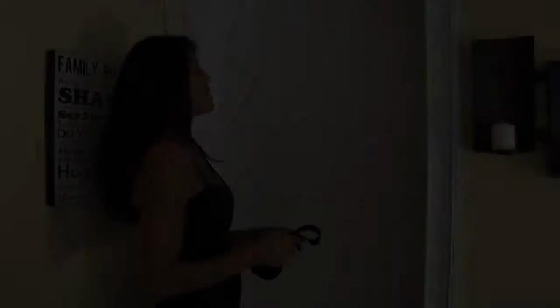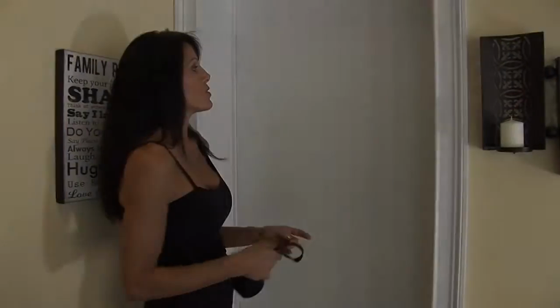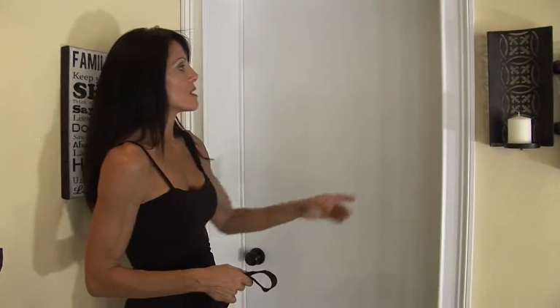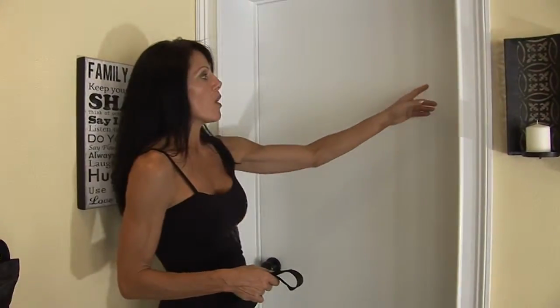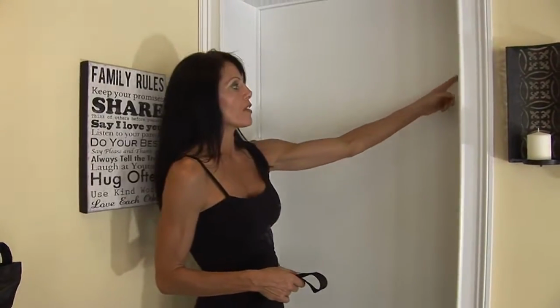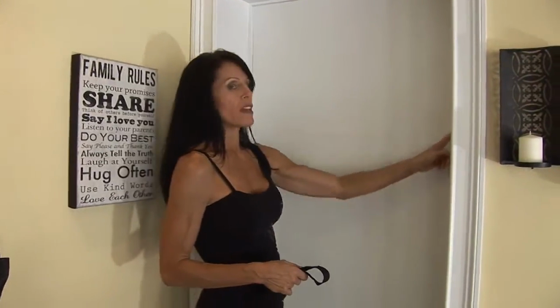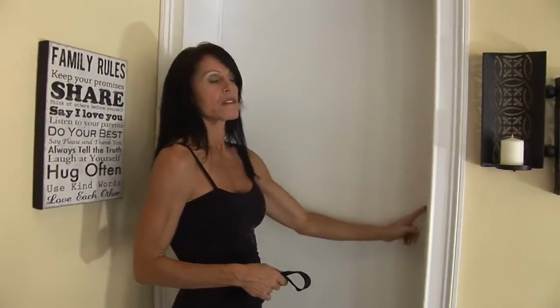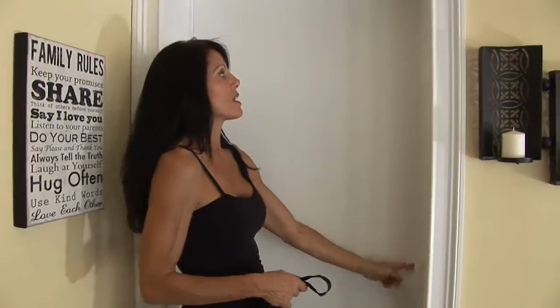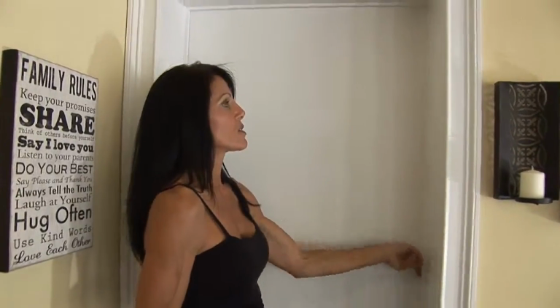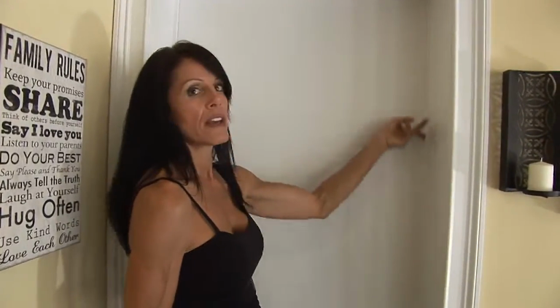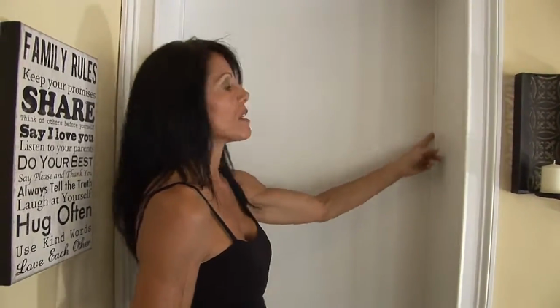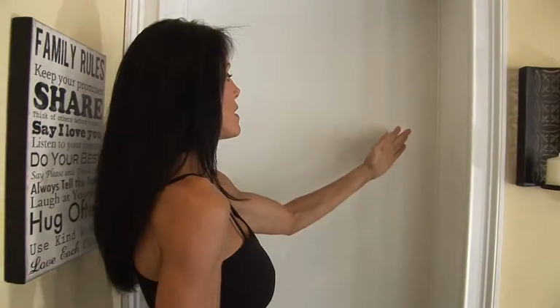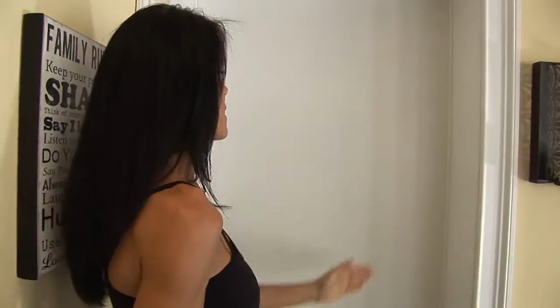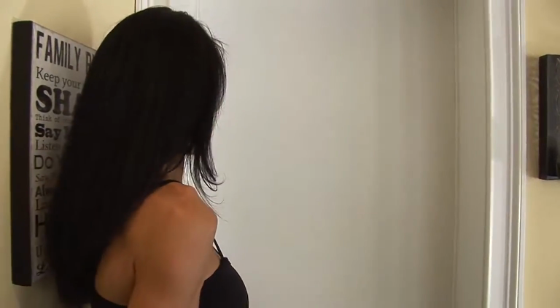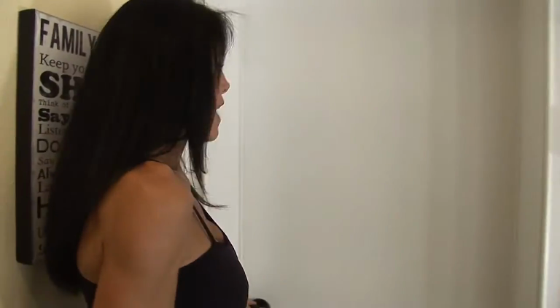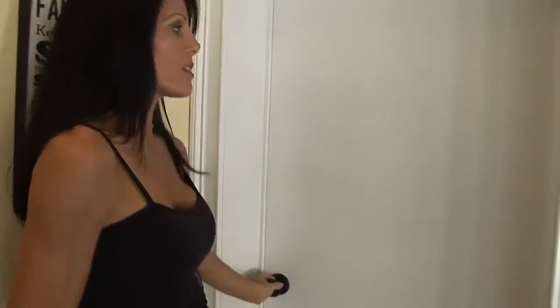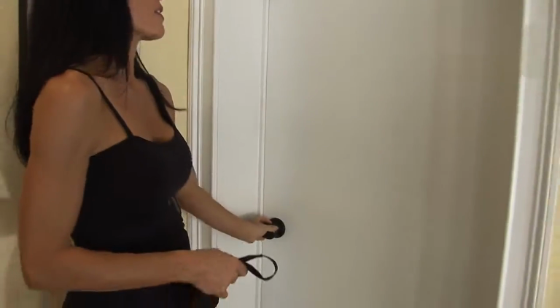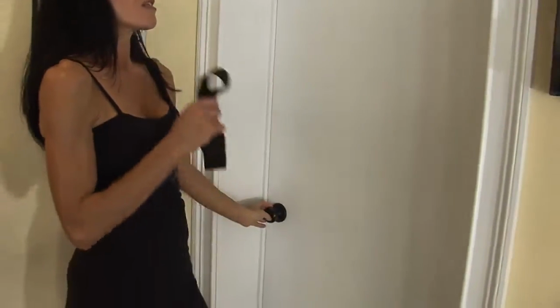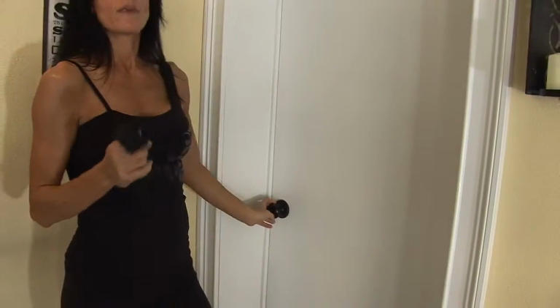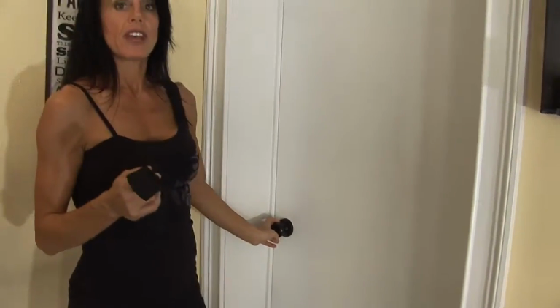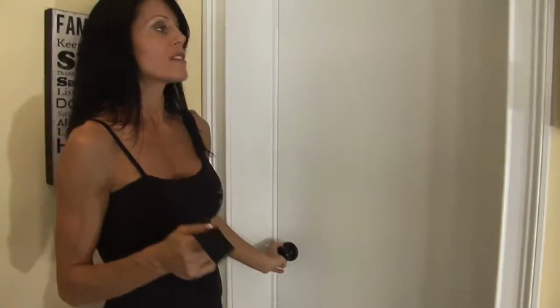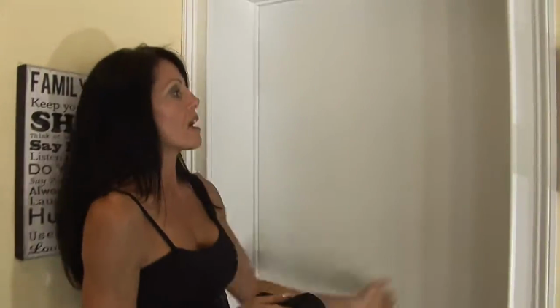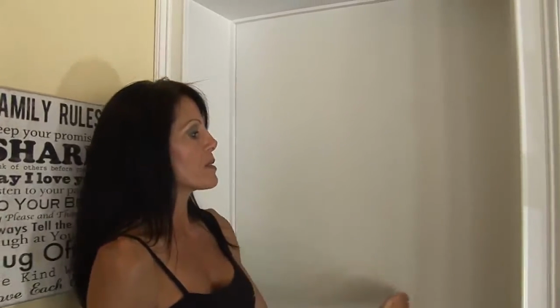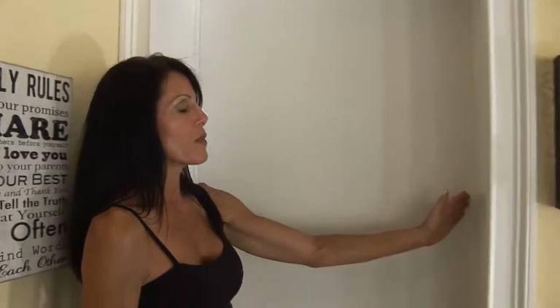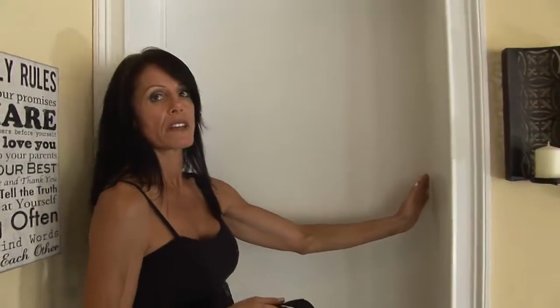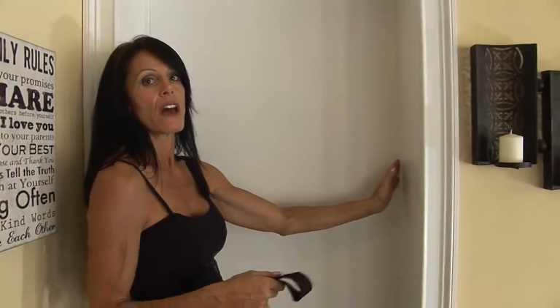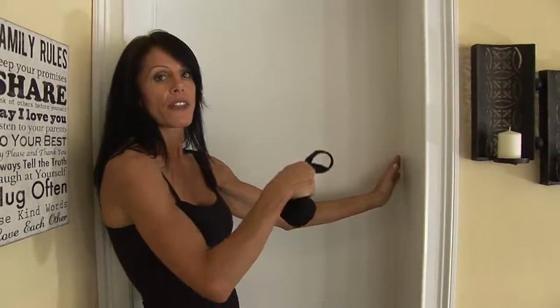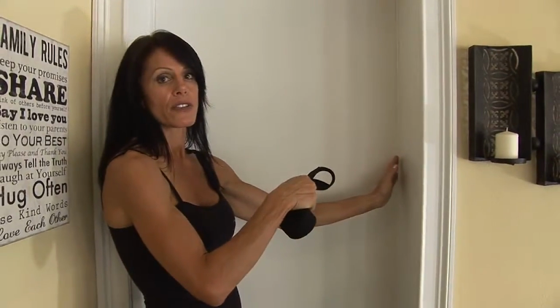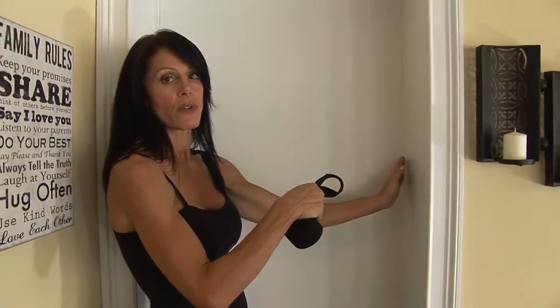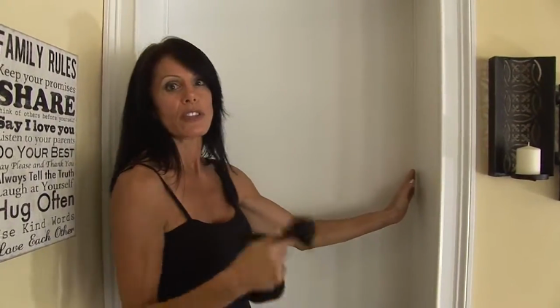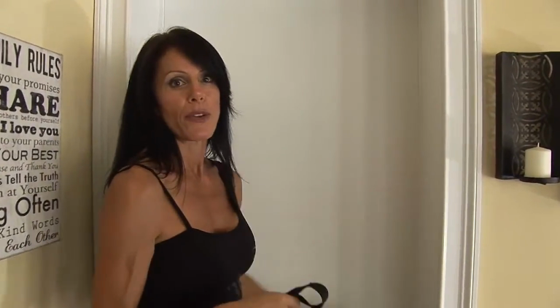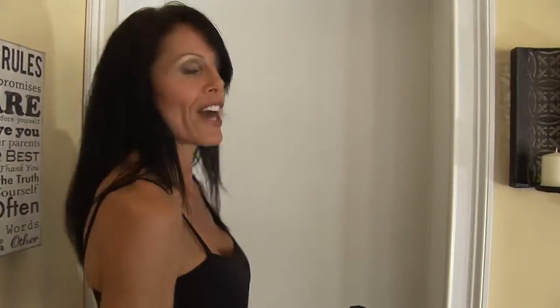As you can see, here is the hinge side — the hinge is on the inside and the handle is over here. The best way to attach this is on the opposite side where the handle is, on the other side of the door. Let me show you how to do that.